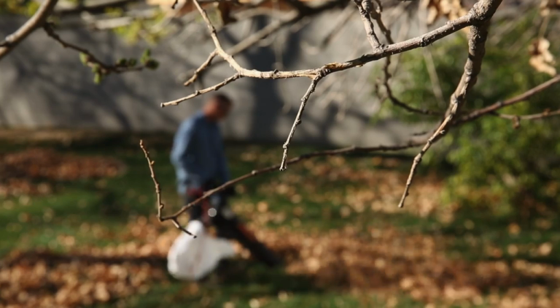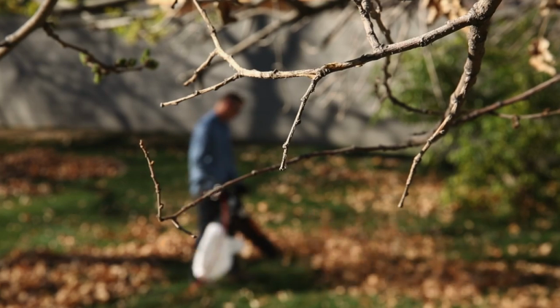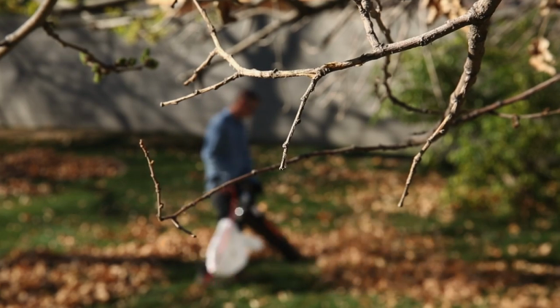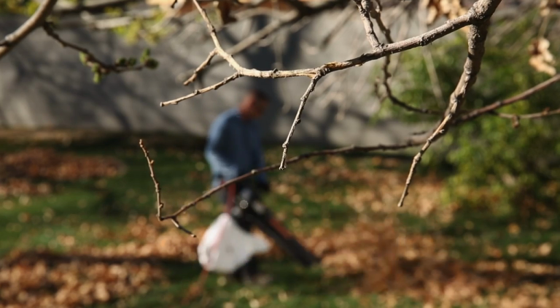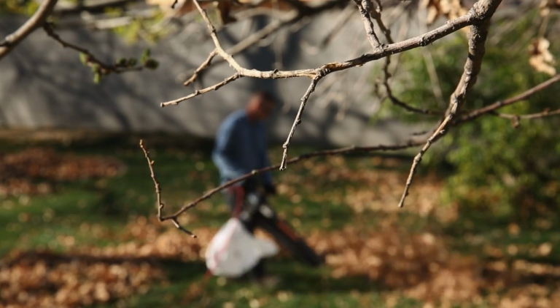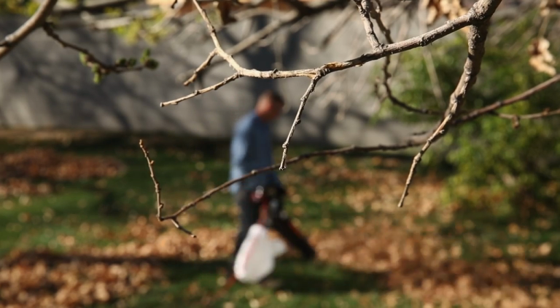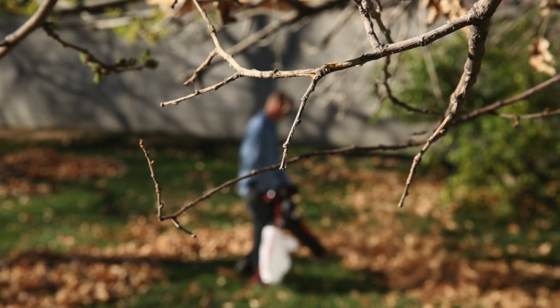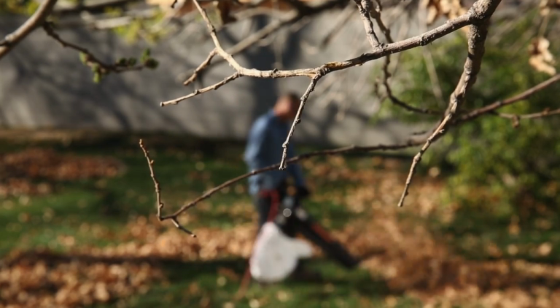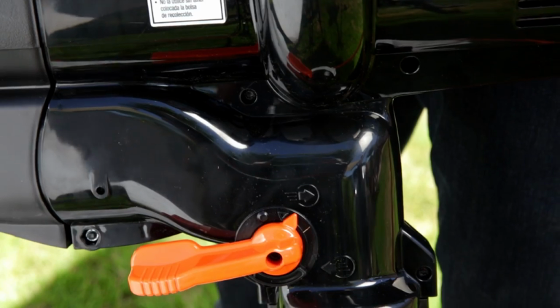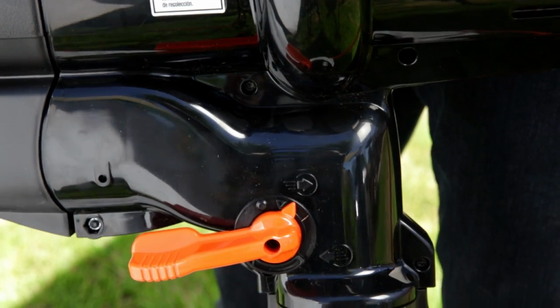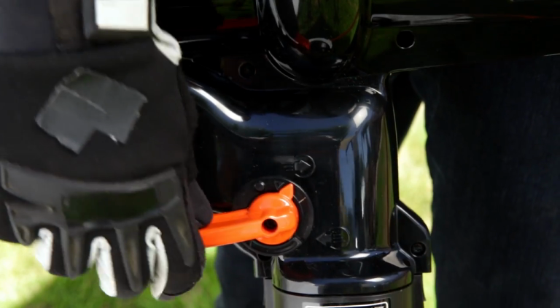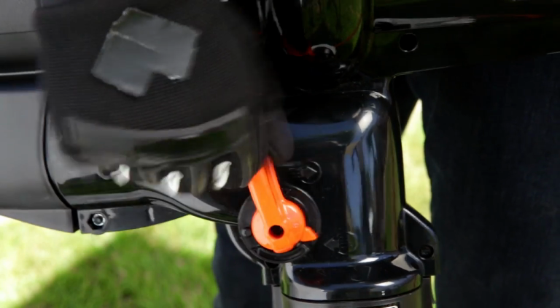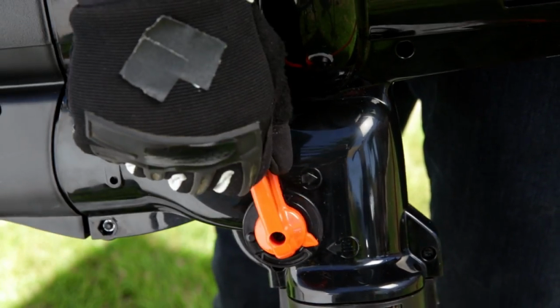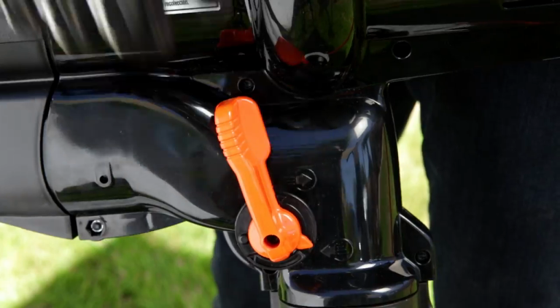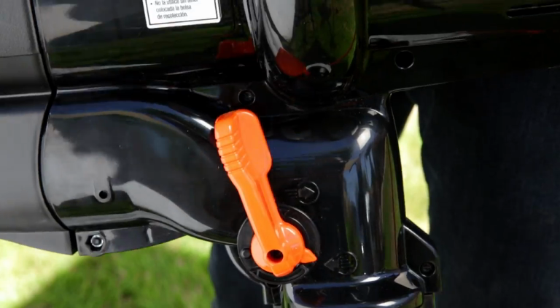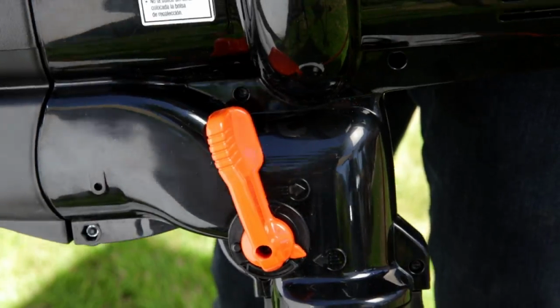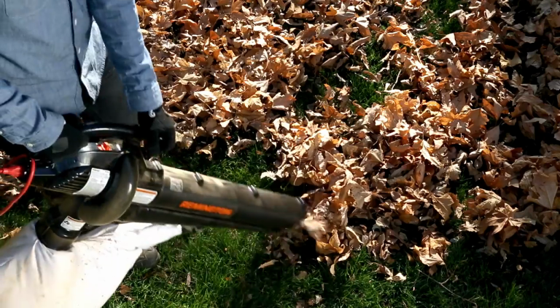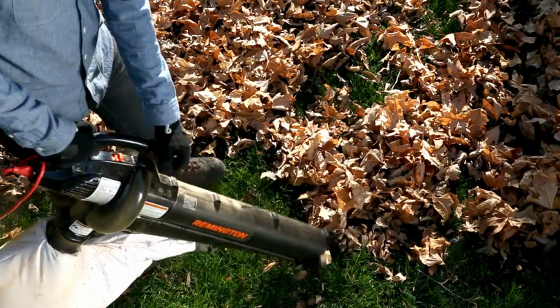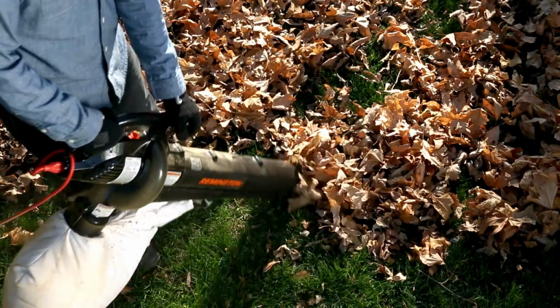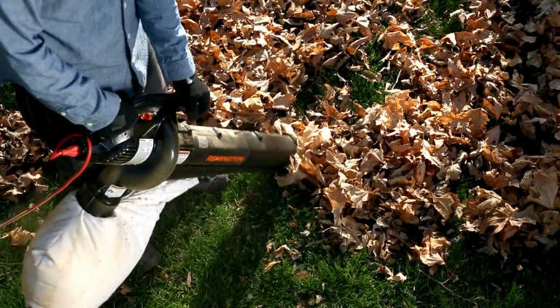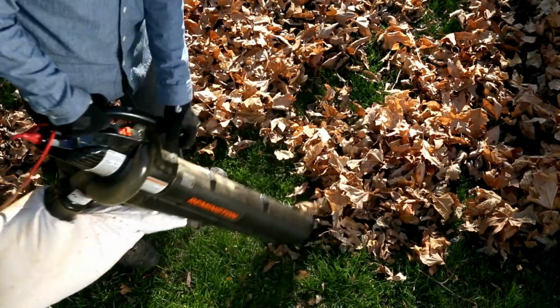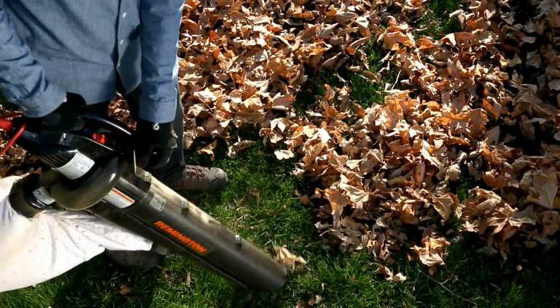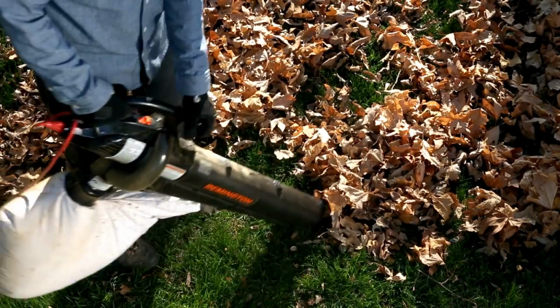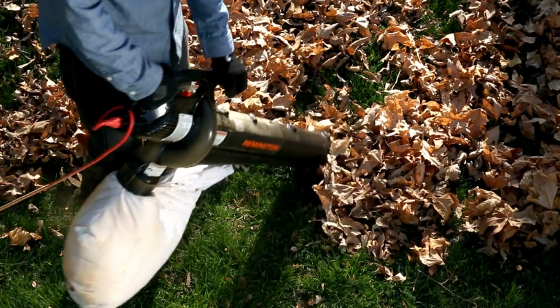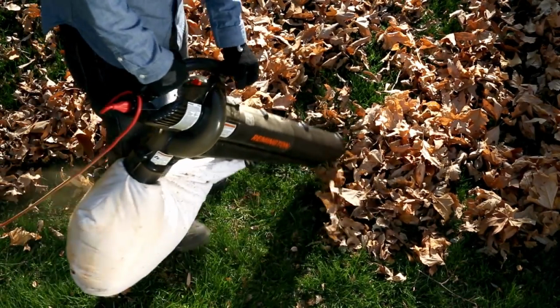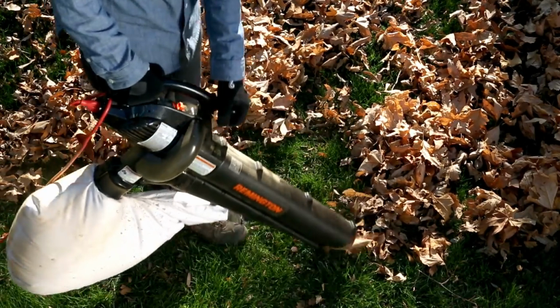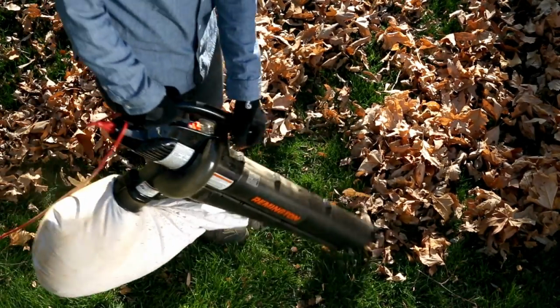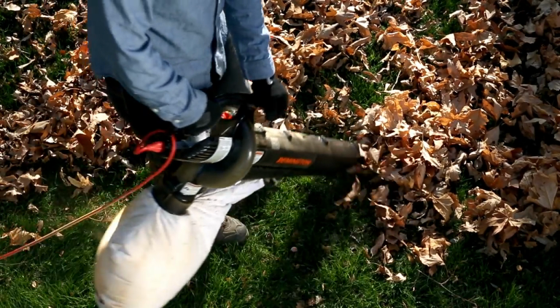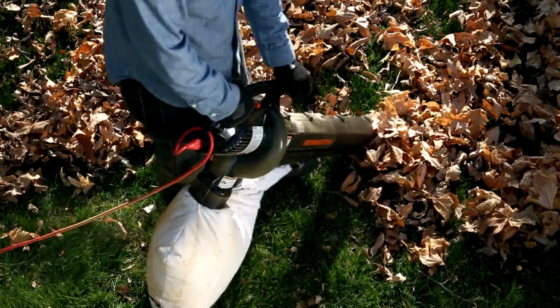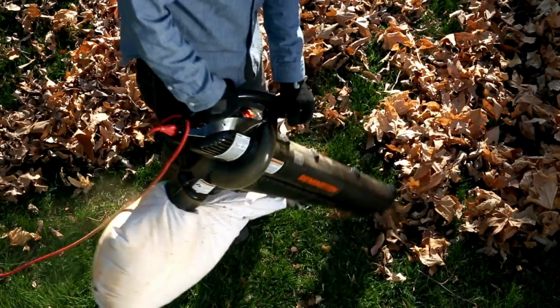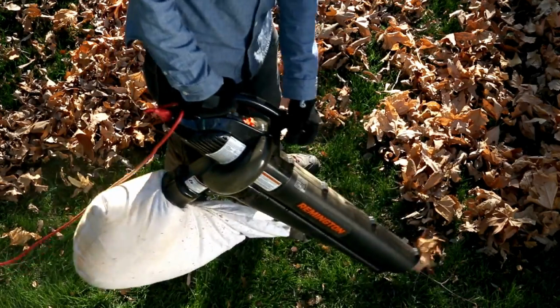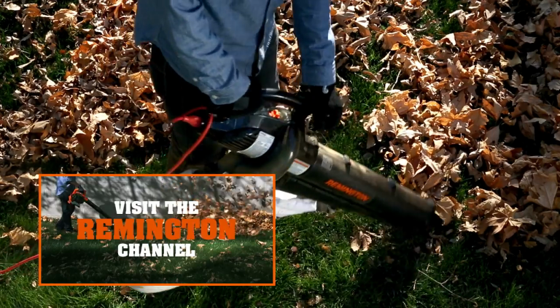When you're ready to collect all those leaves and debris, just move the mode switch to the down position. Now you're prepared to wrangle any debris that comes your way. To see more Remington how-tos, click here.